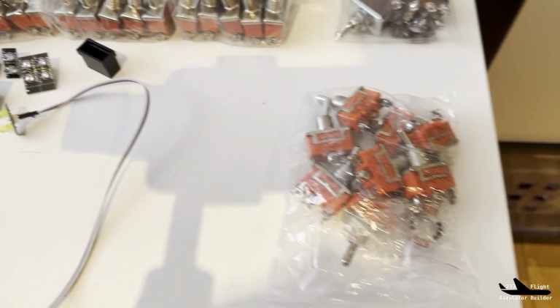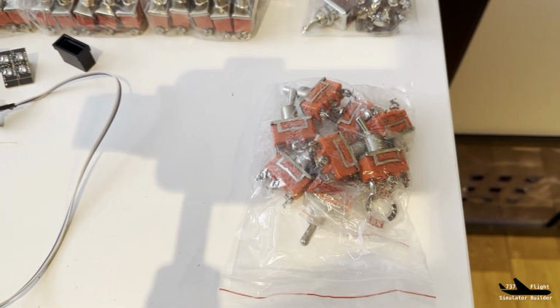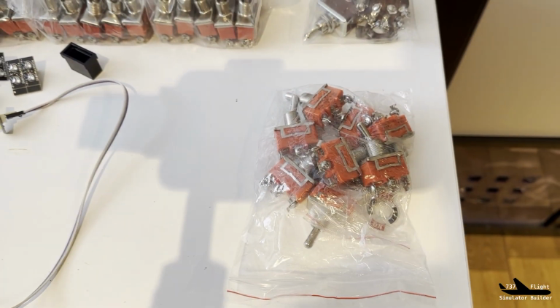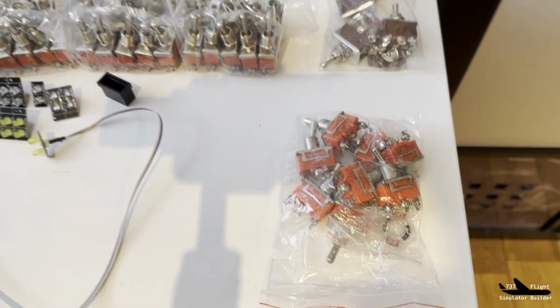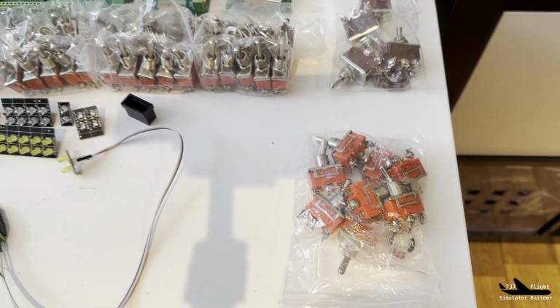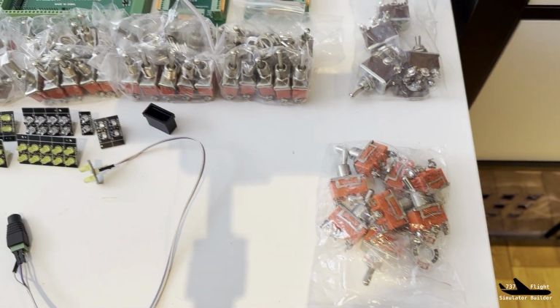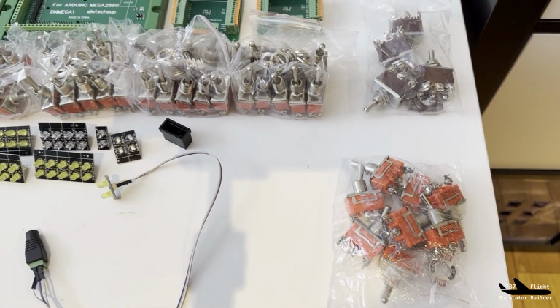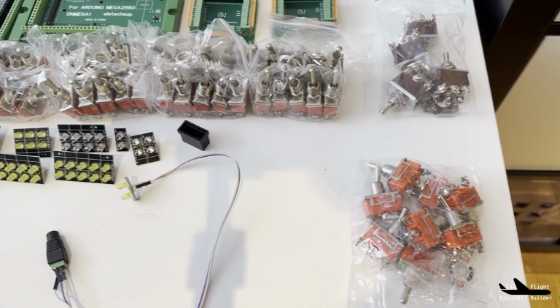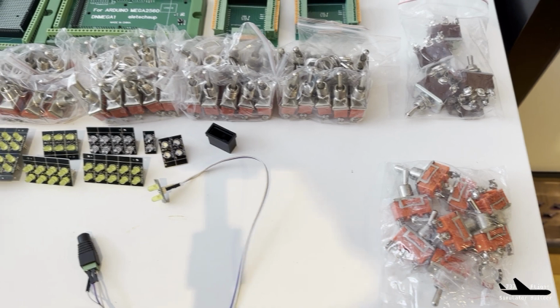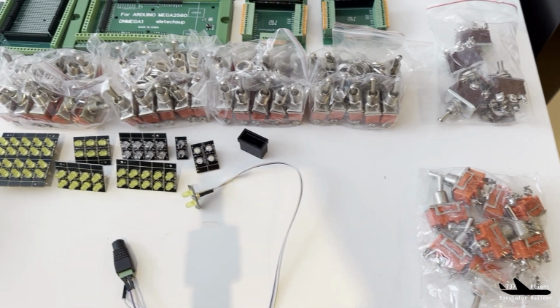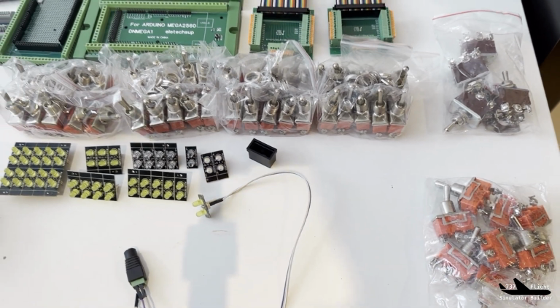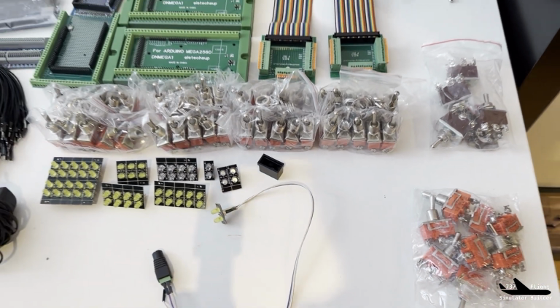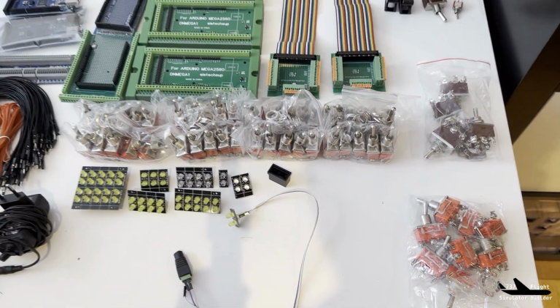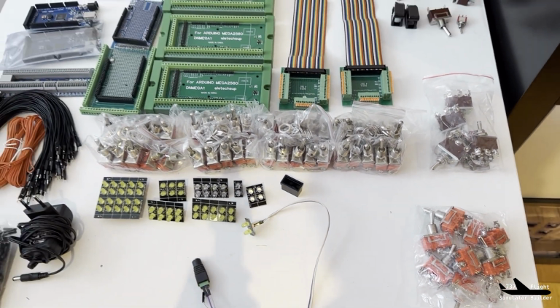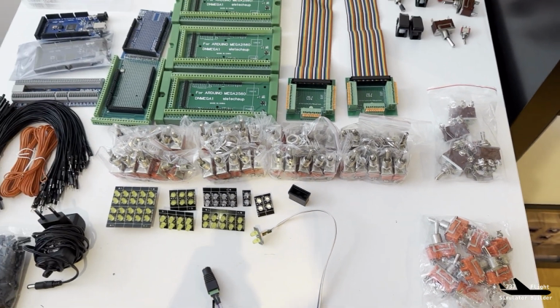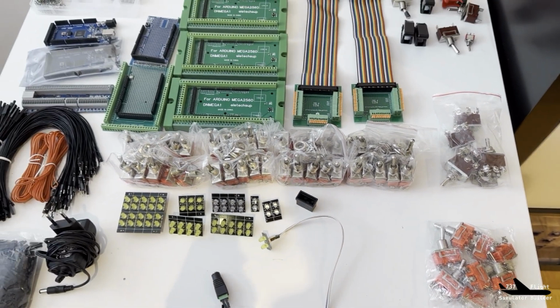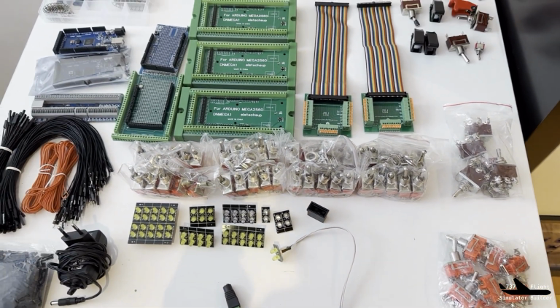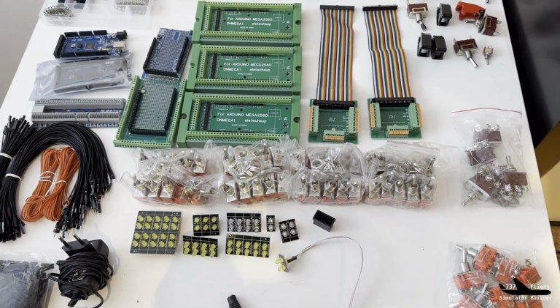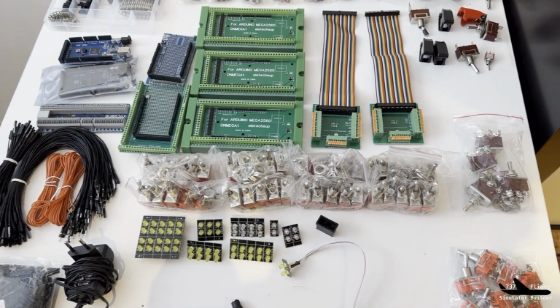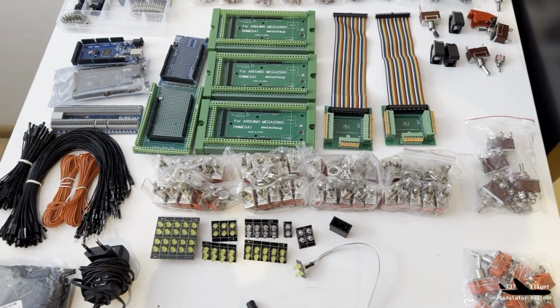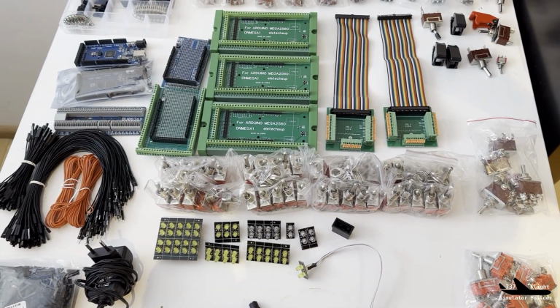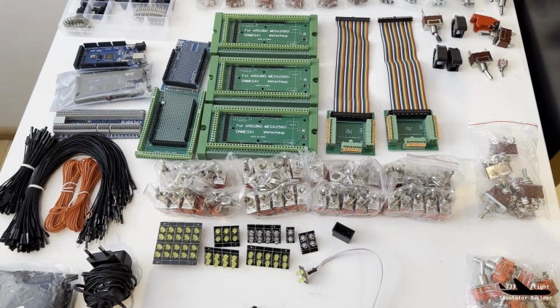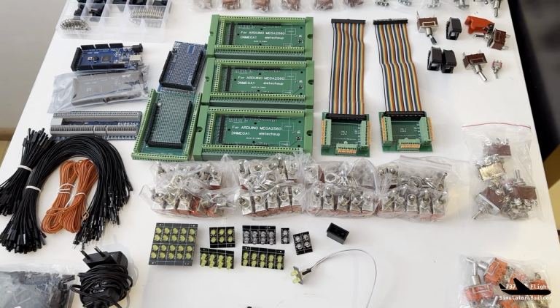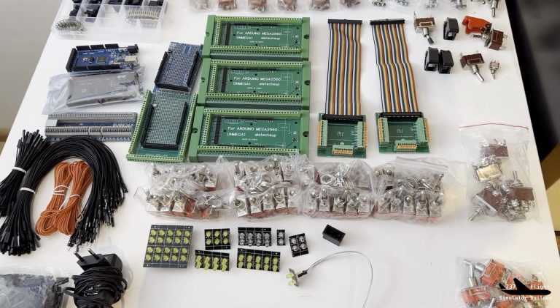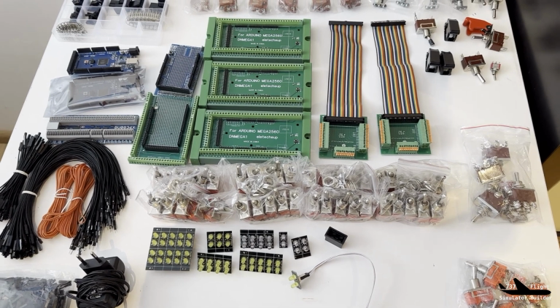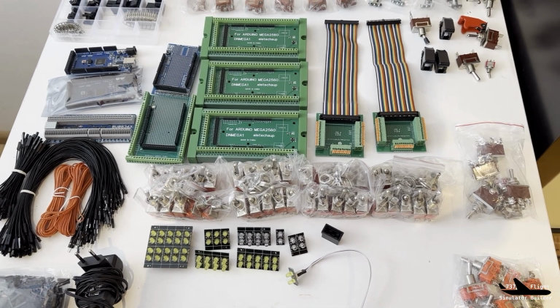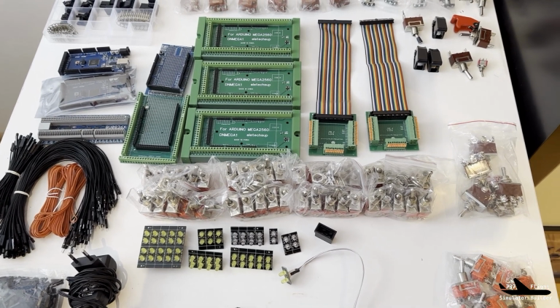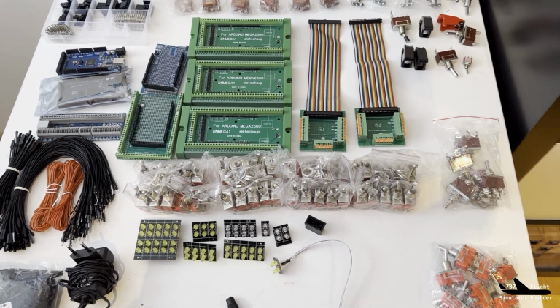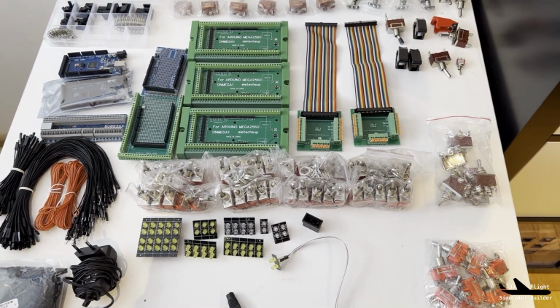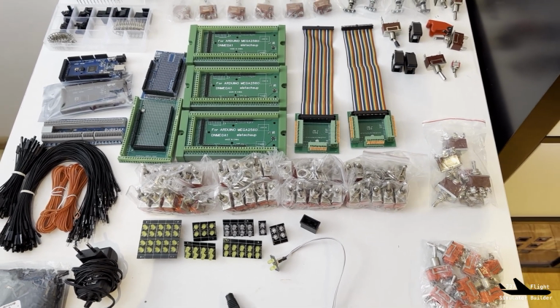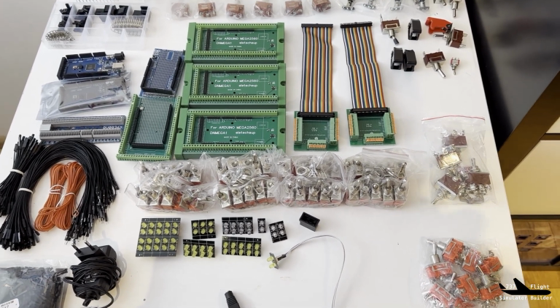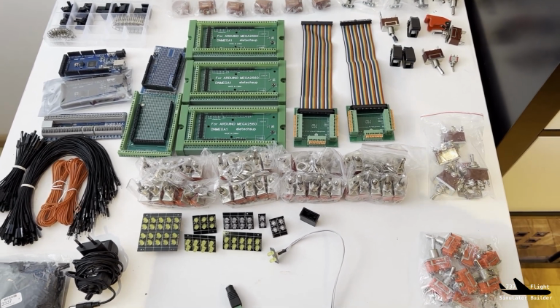These are LEDs from OpenCockpit, and some more switches. In the next week I hope I will receive the overhead panel from Cockpit Sim Parts, and then it's time to build the whole thing together.